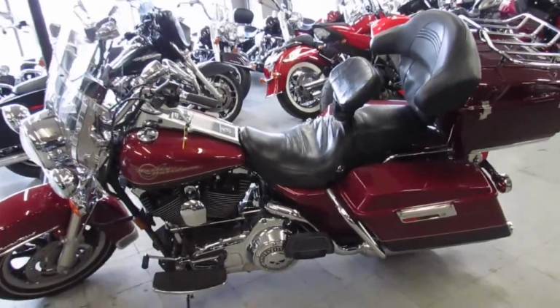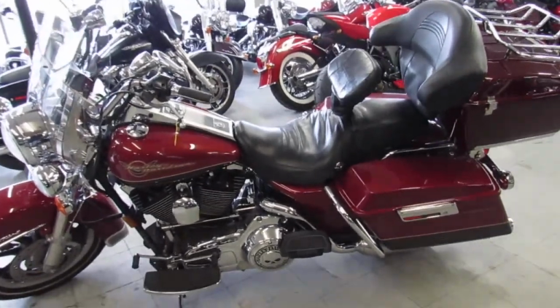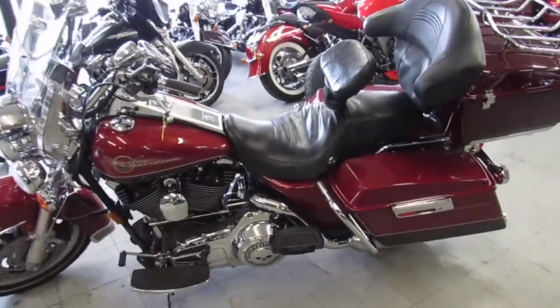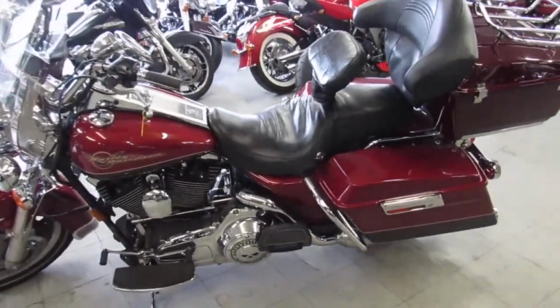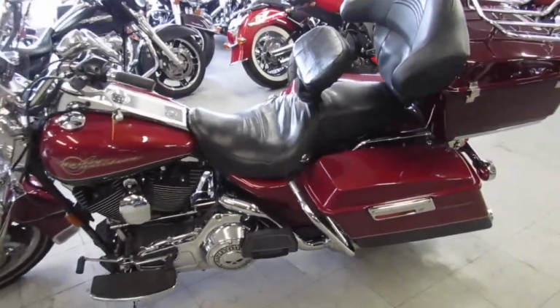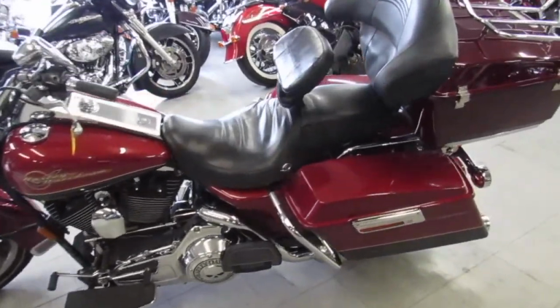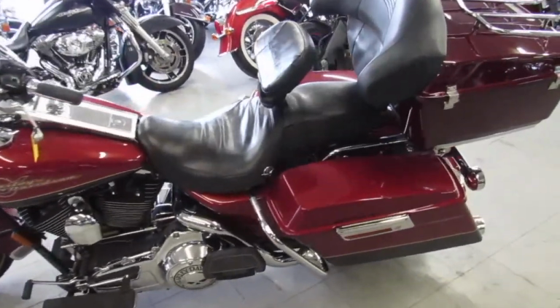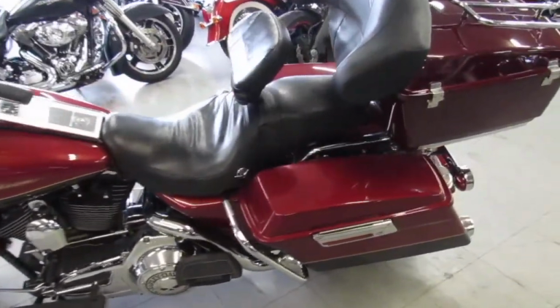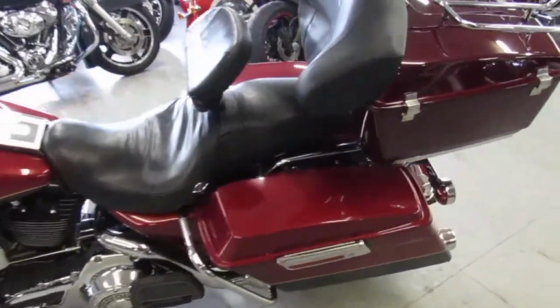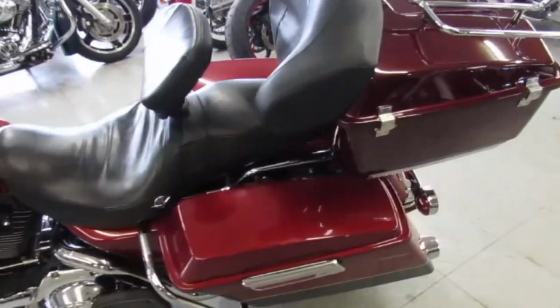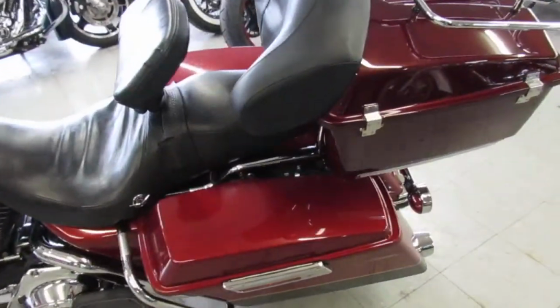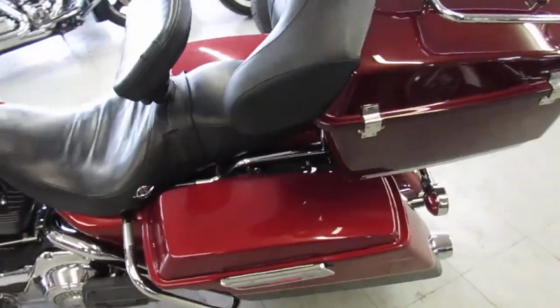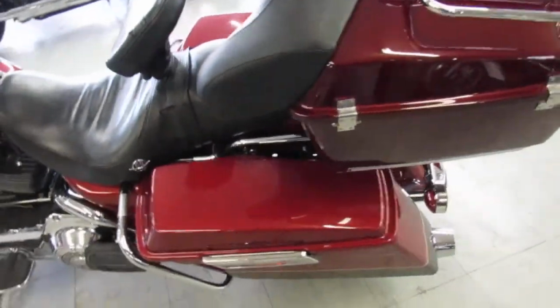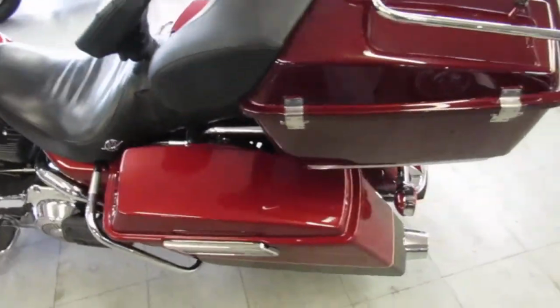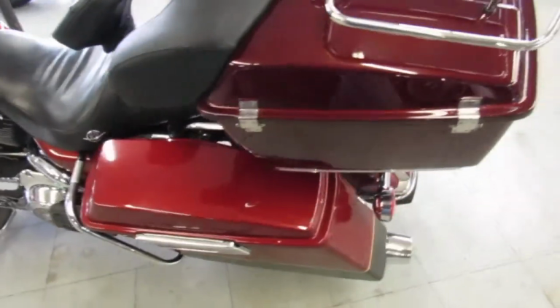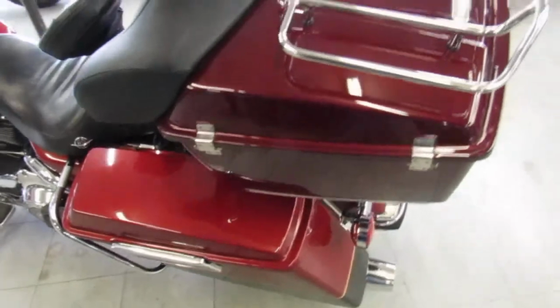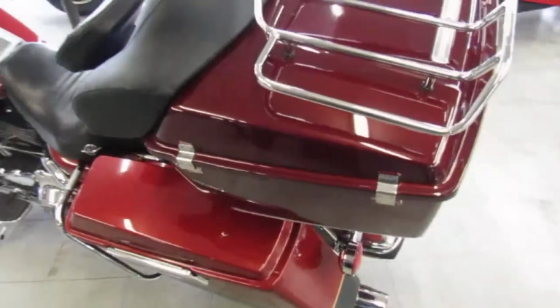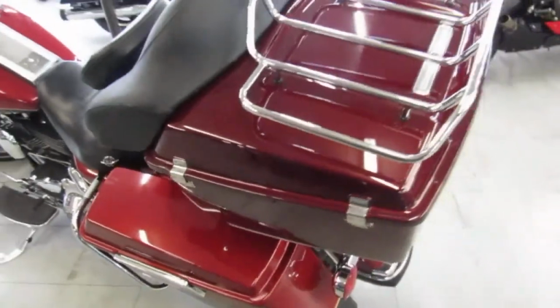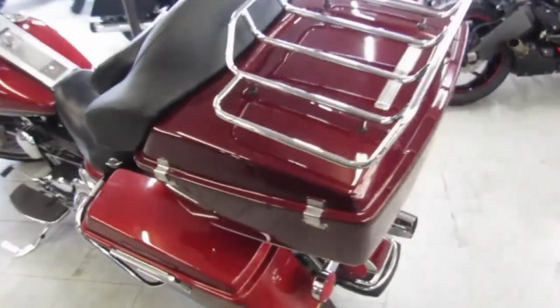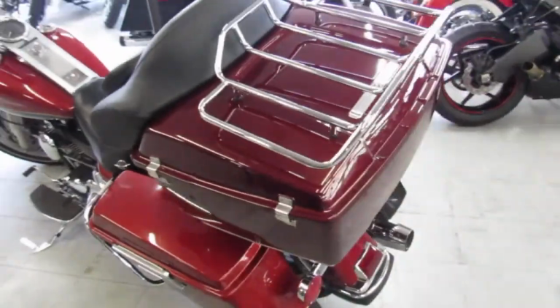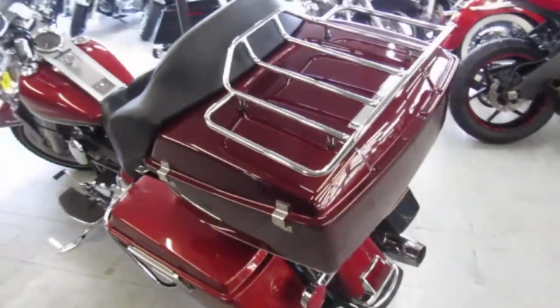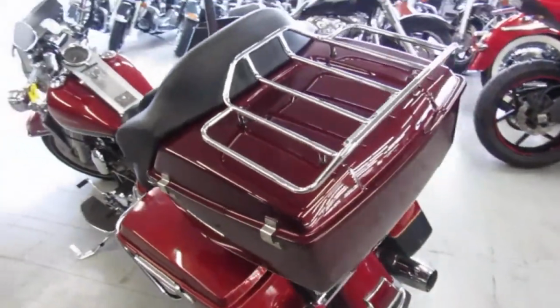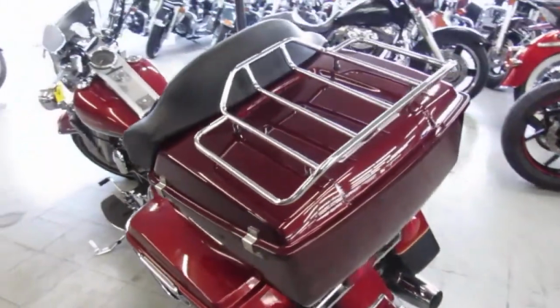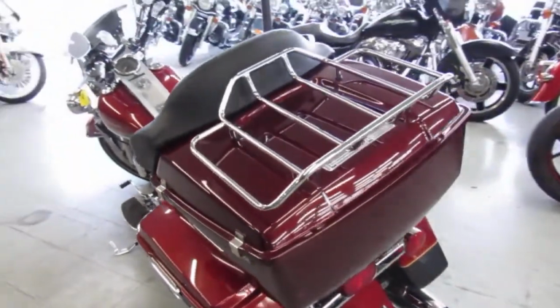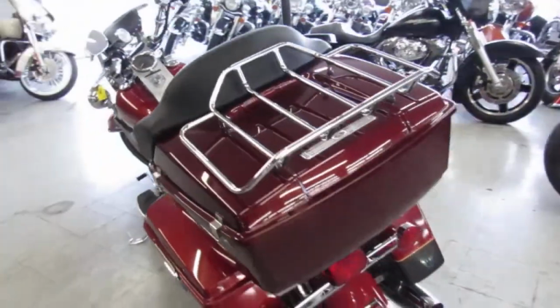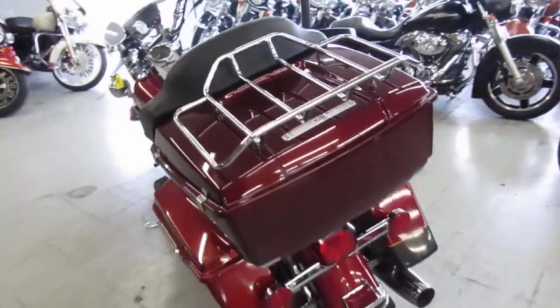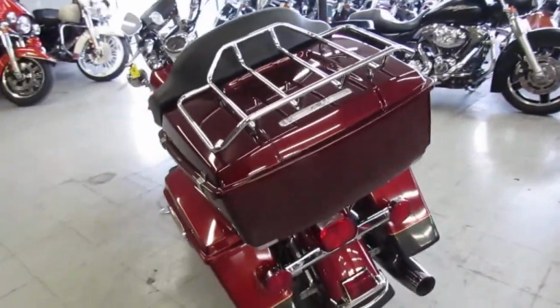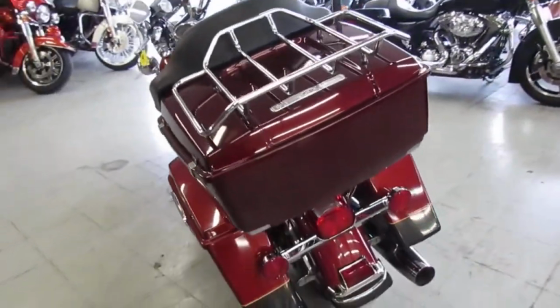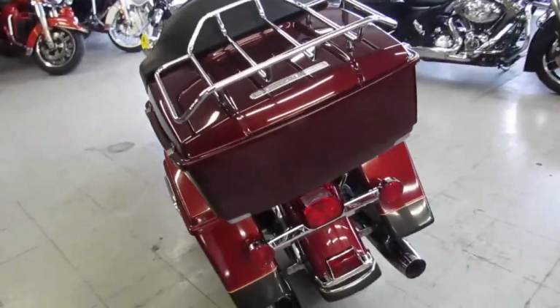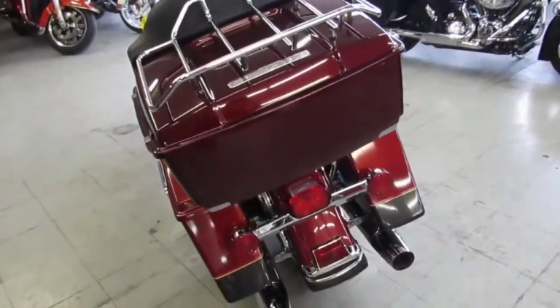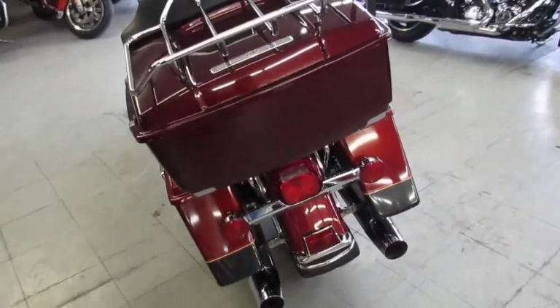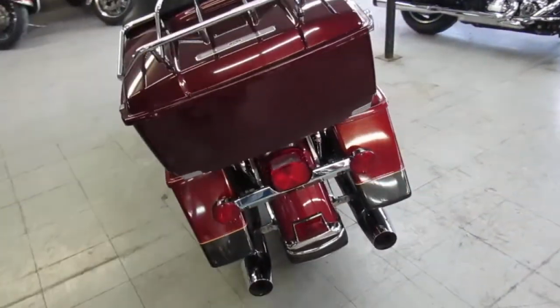Hey guys, it's Approval Powersports here doing some videos on the used Harleys. We got over 400 used Harleys, got over 60 Road Kings to choose from.